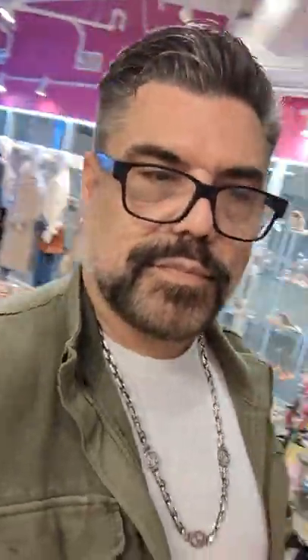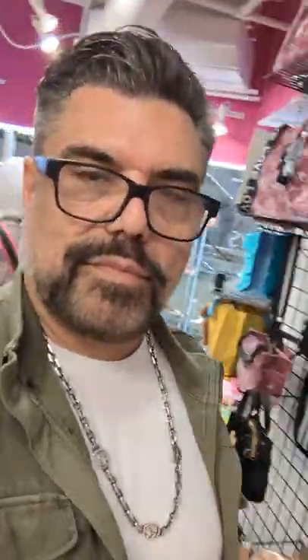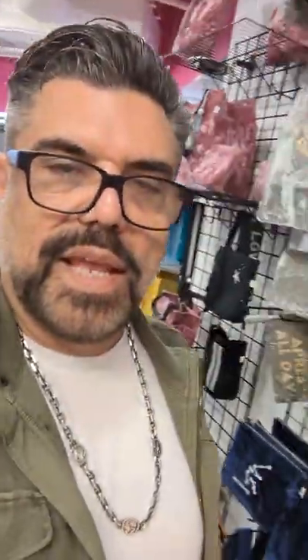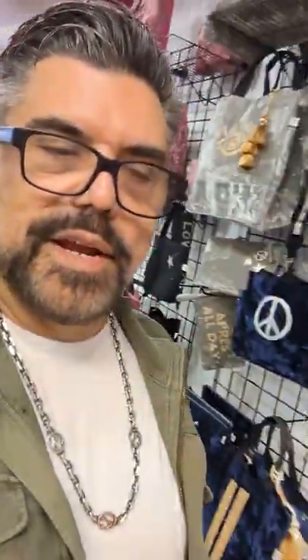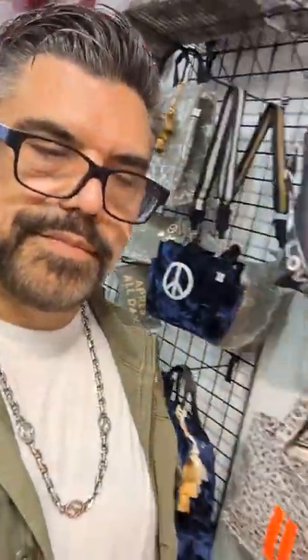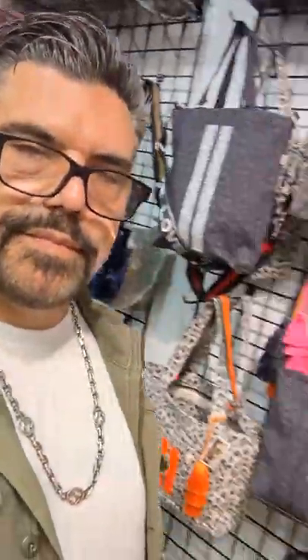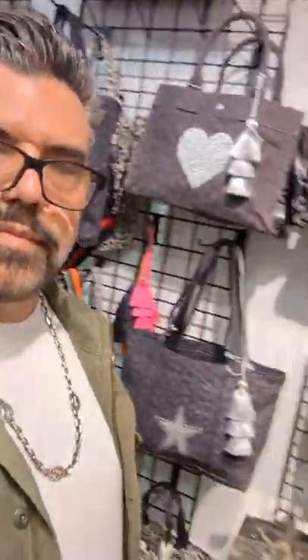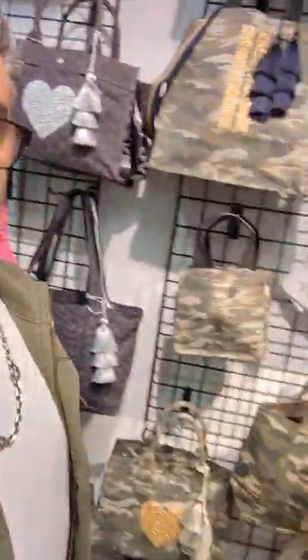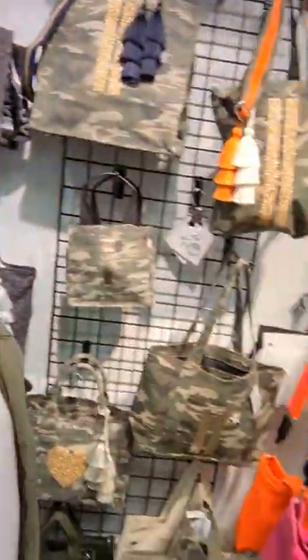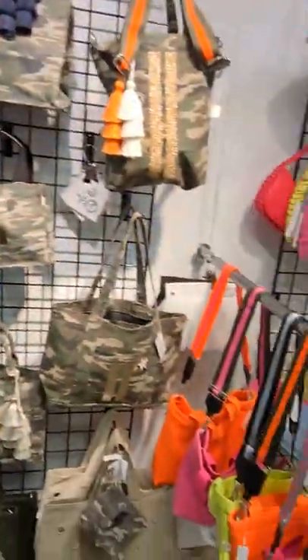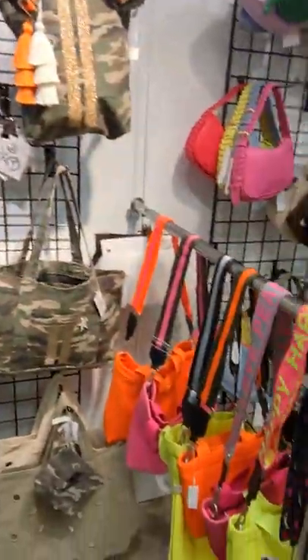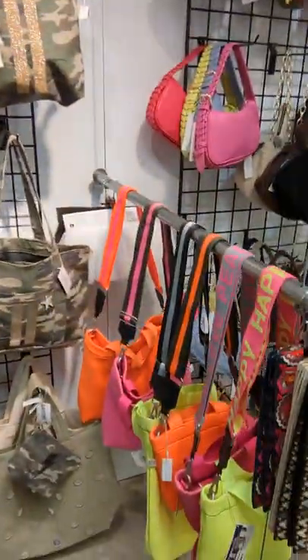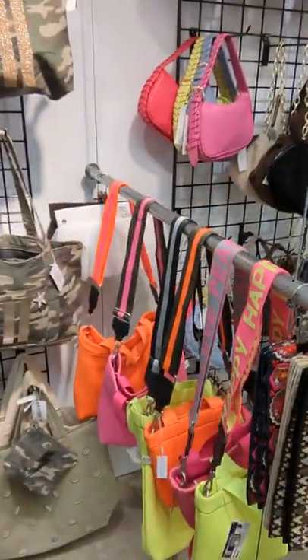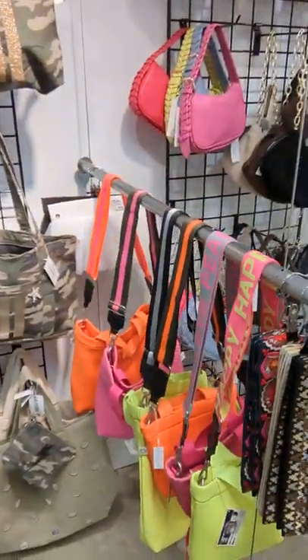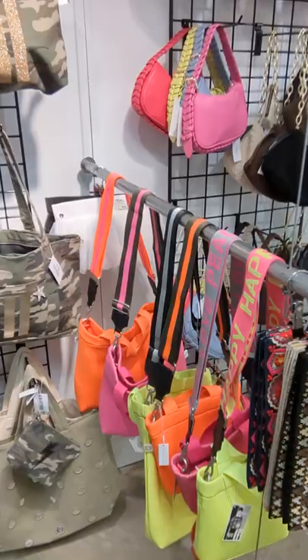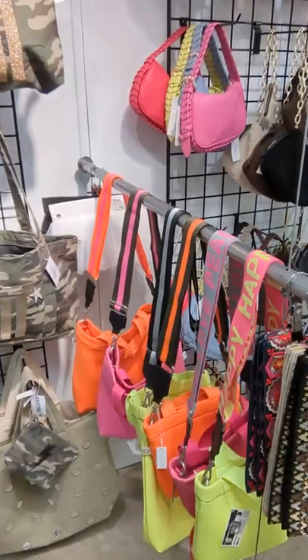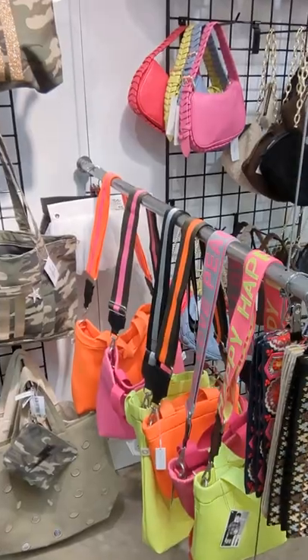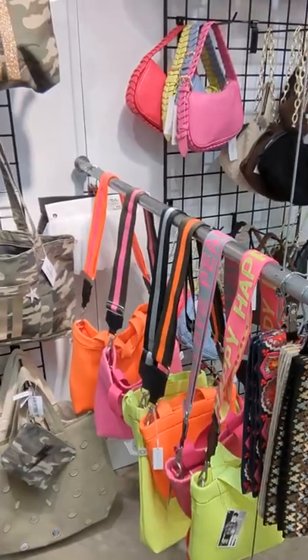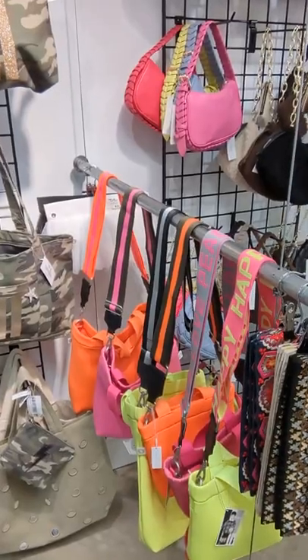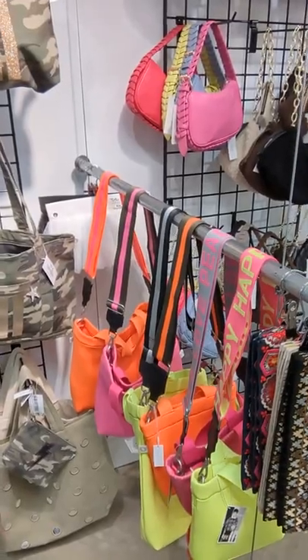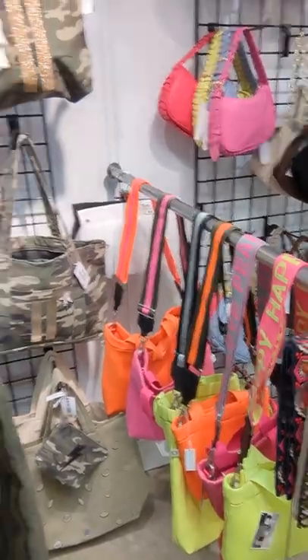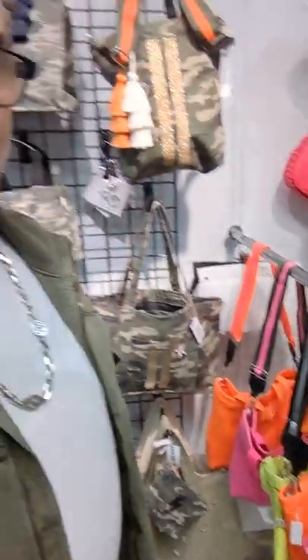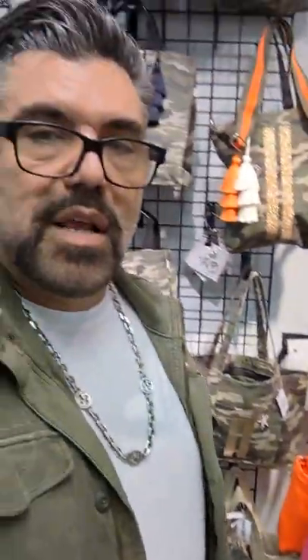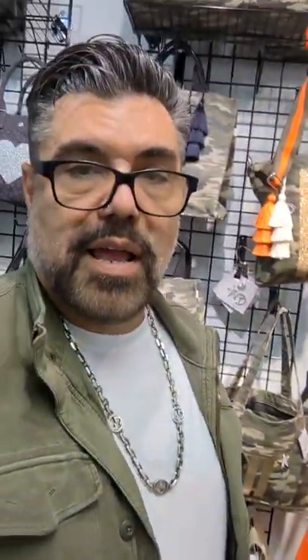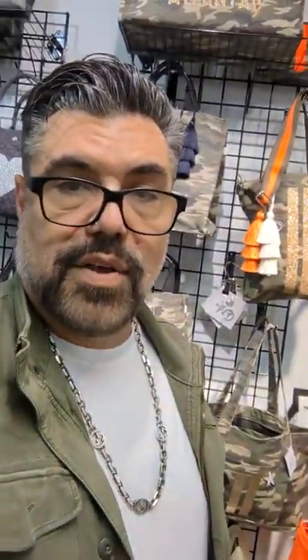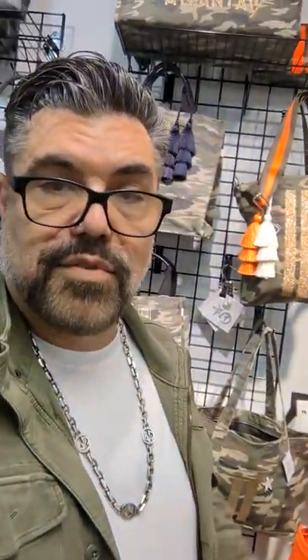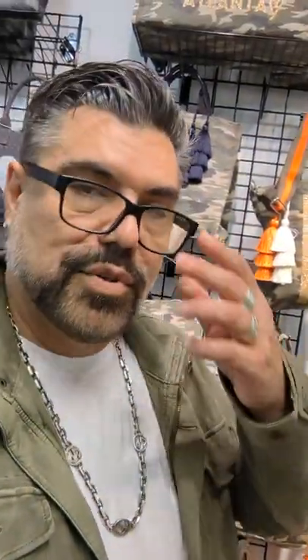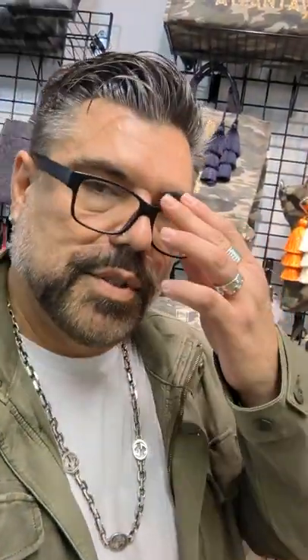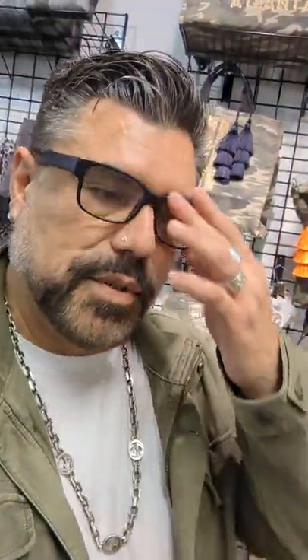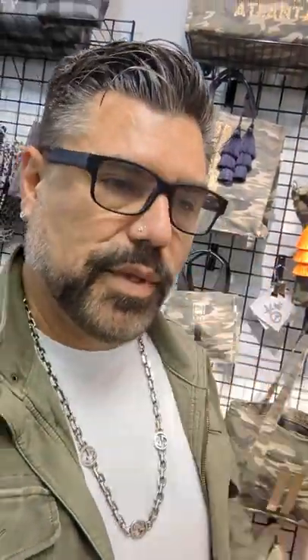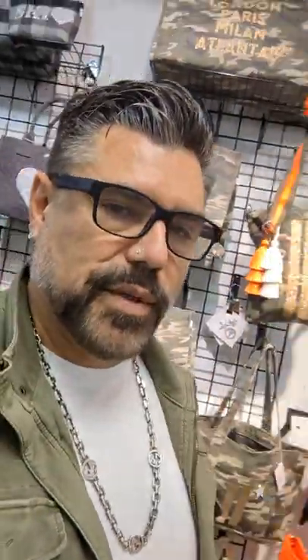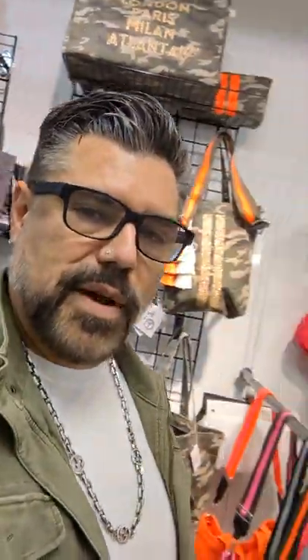Also here, these neoprenes have been selling like crazy in these bright colors. I also have neutral, so it's been doing really, really well.